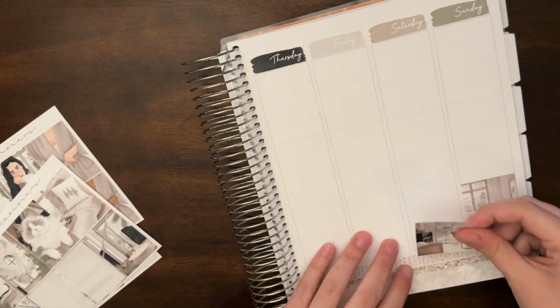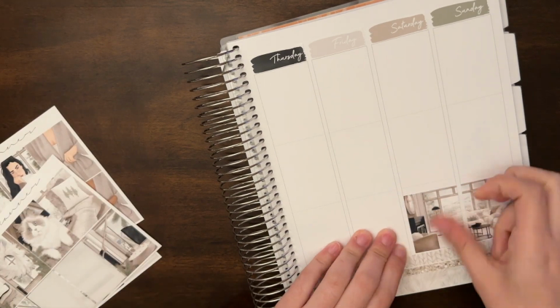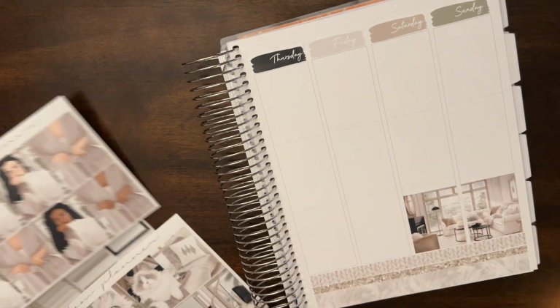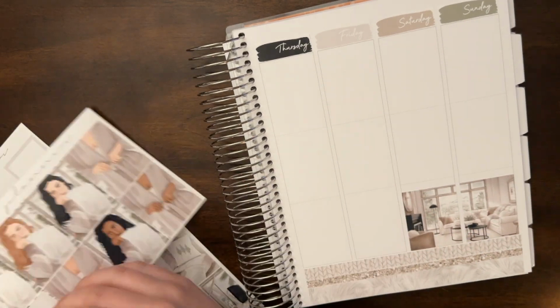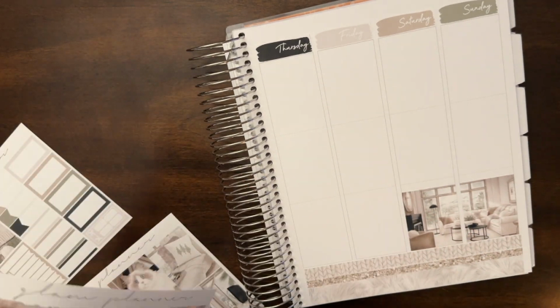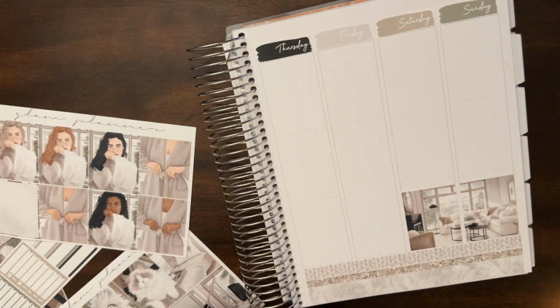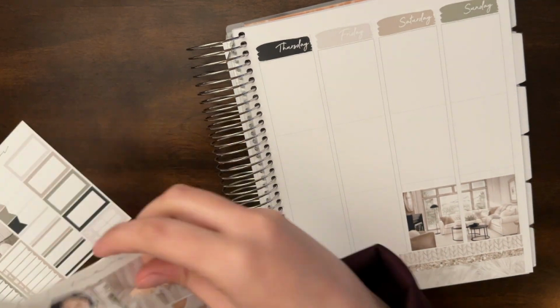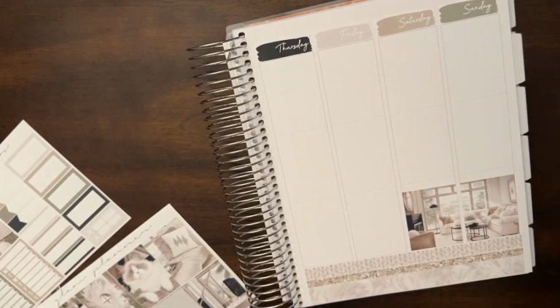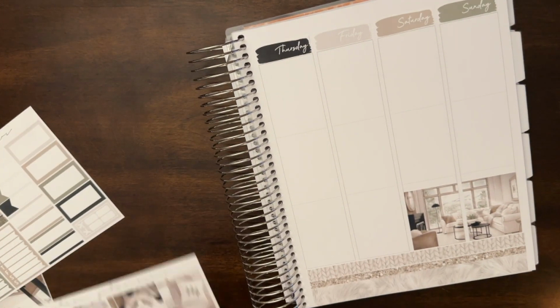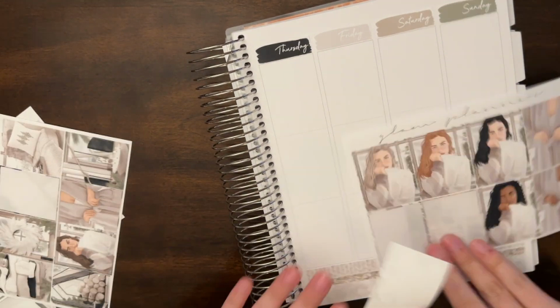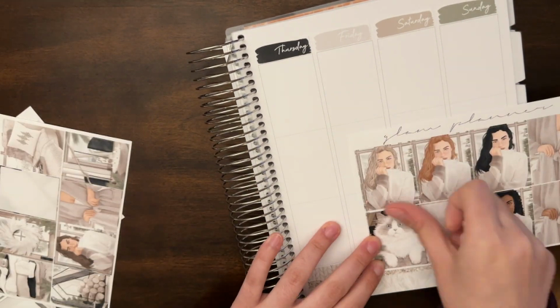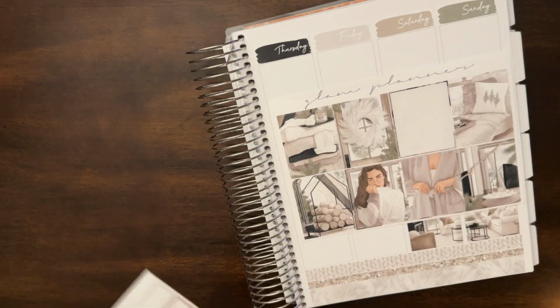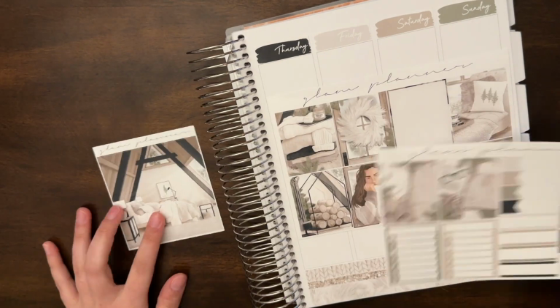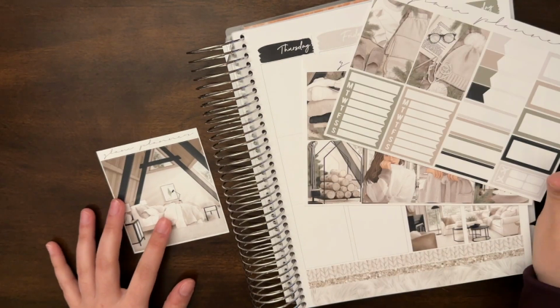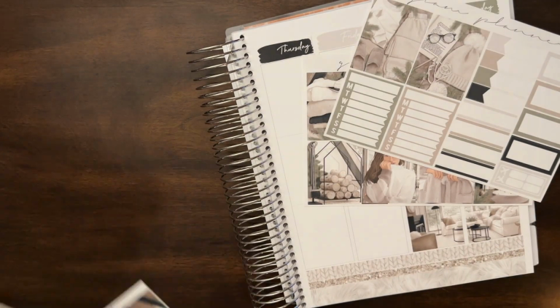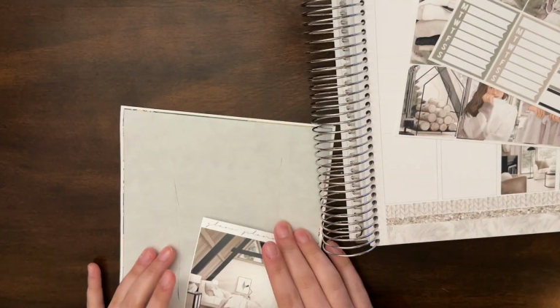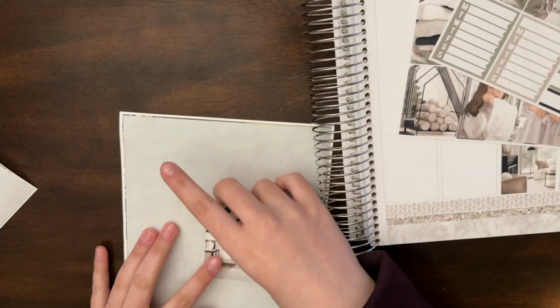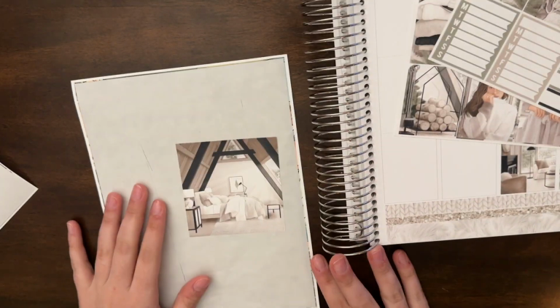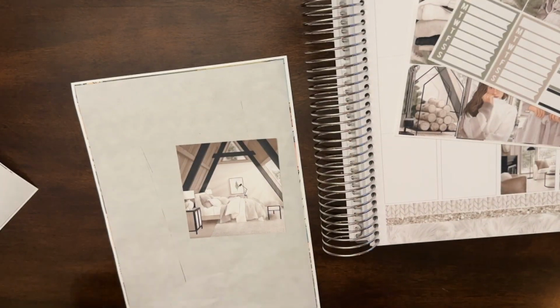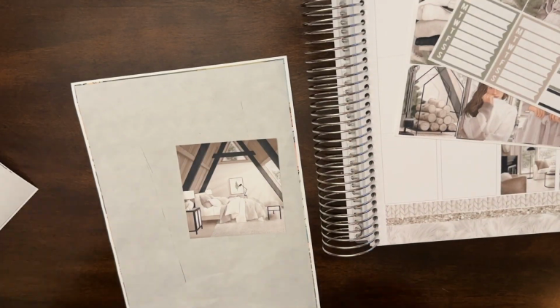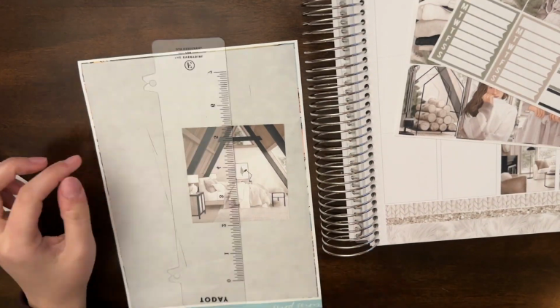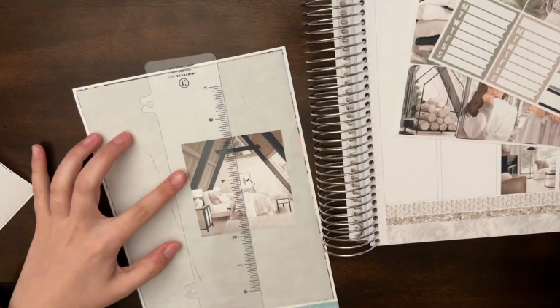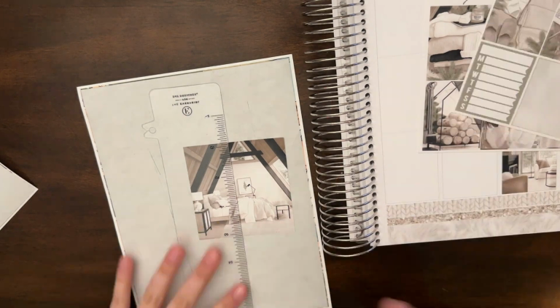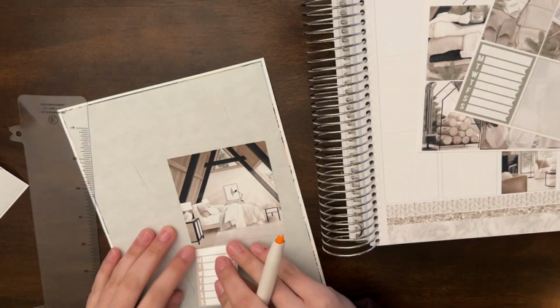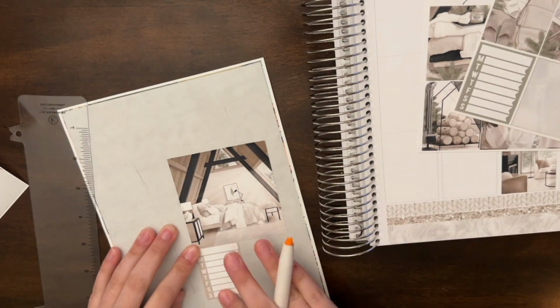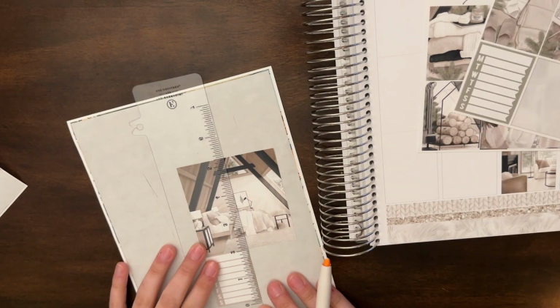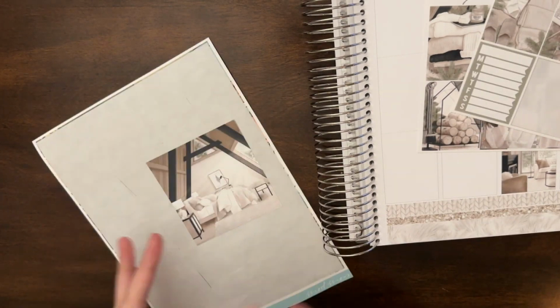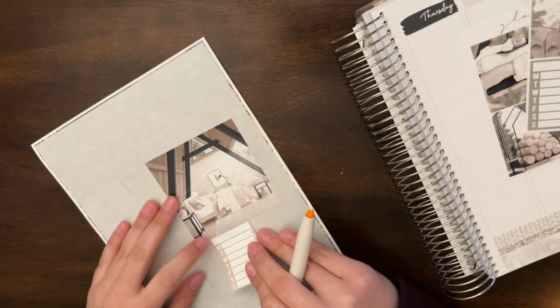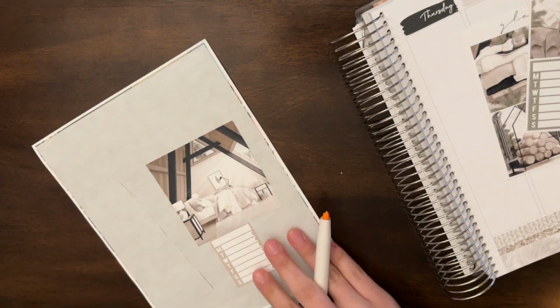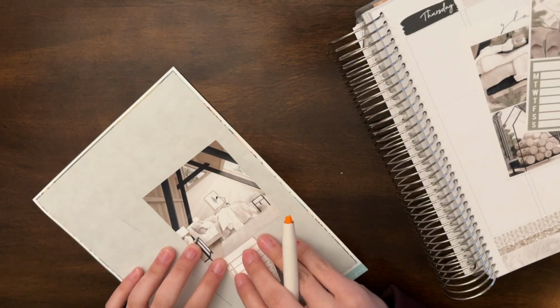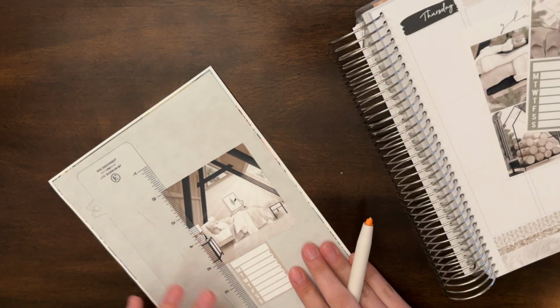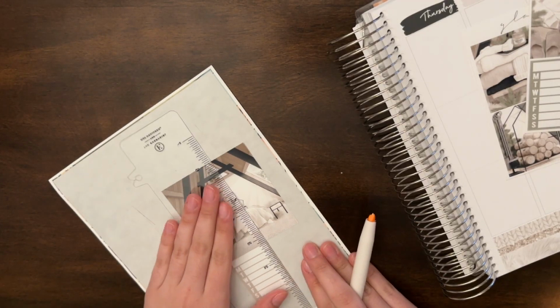I also did foil on the date covers. I like that, but it's definitely hard to get it perfect. Even though when I think it's not perfect, it still looks okay because it's kind of like a shadow. Anyways, that's what I did foil-wise.